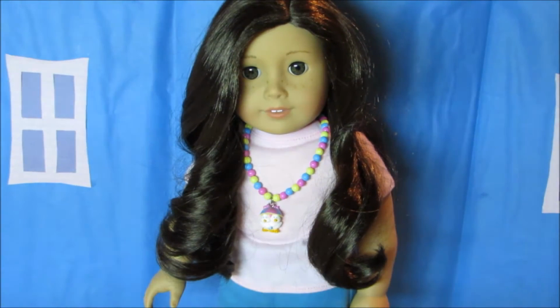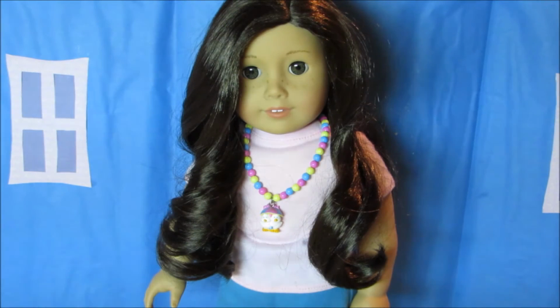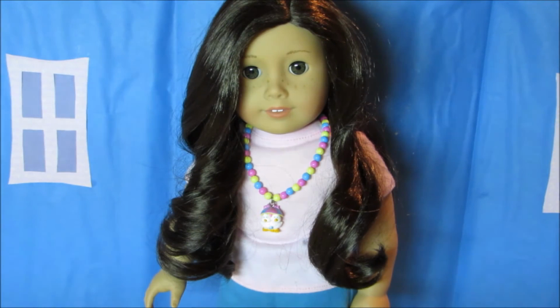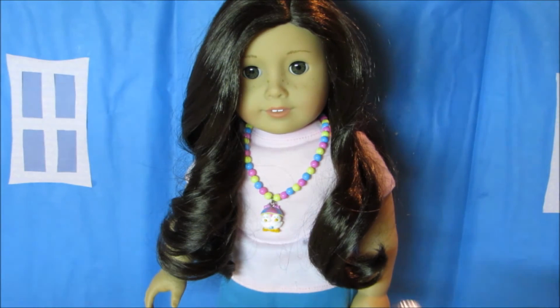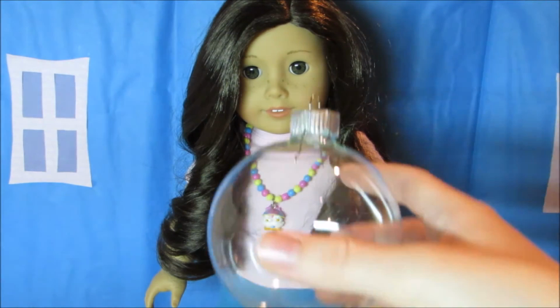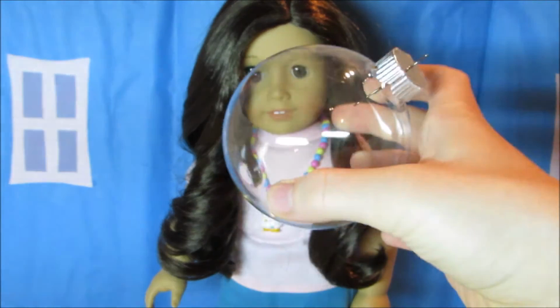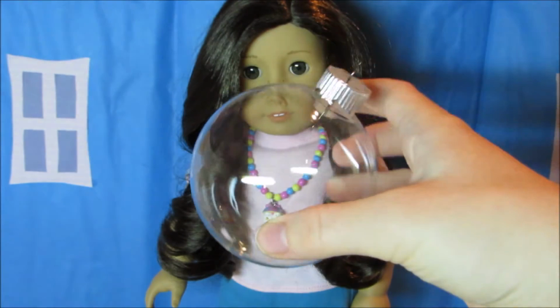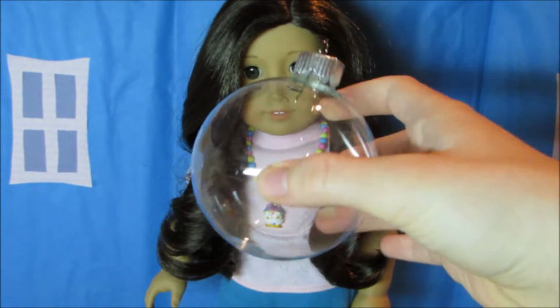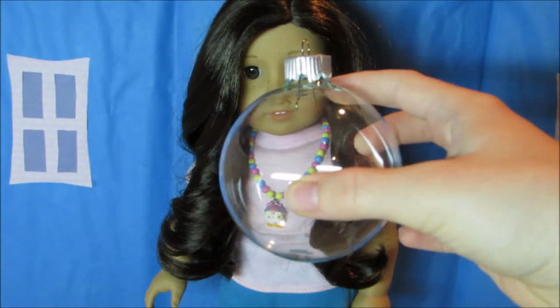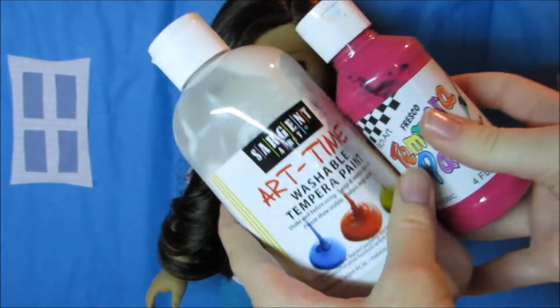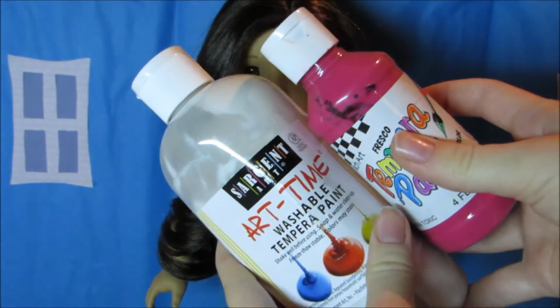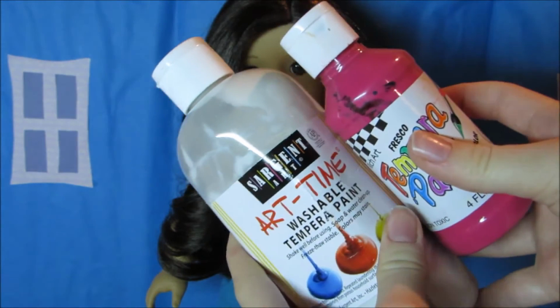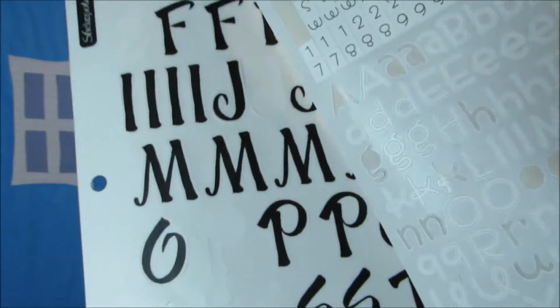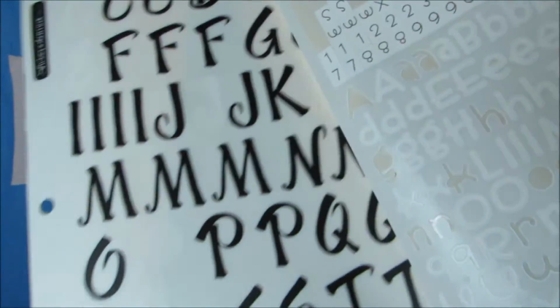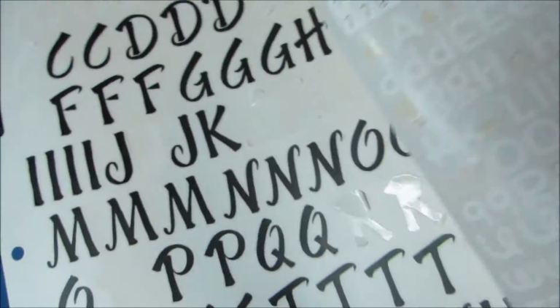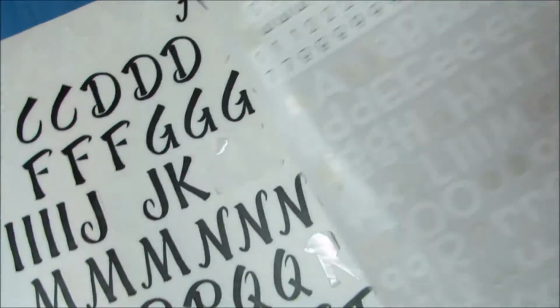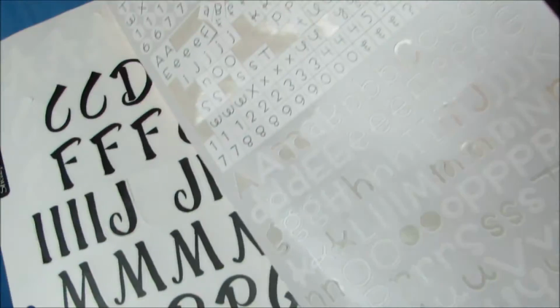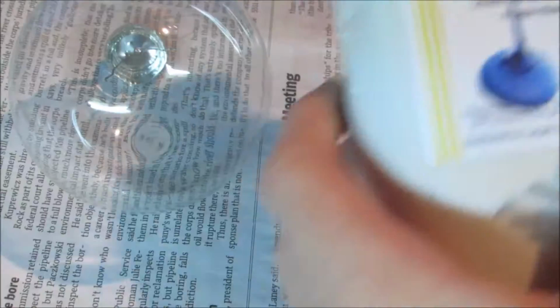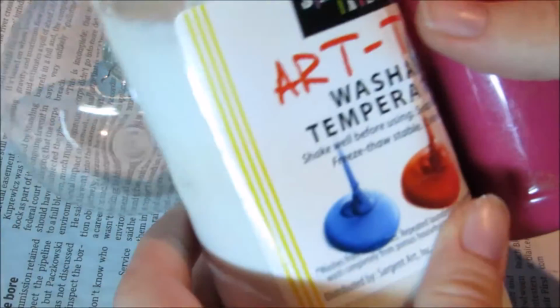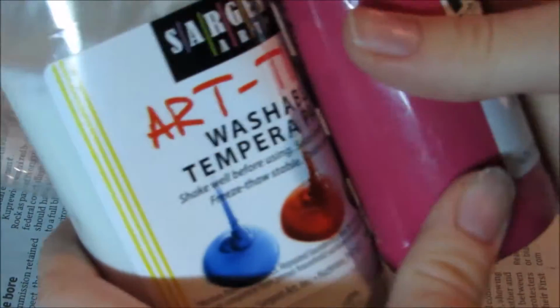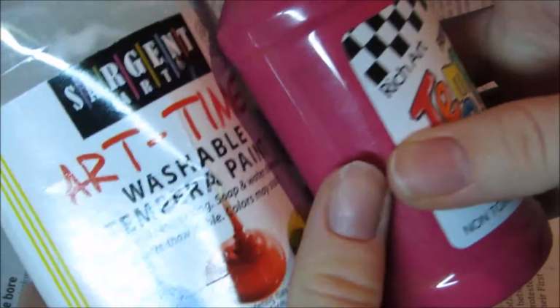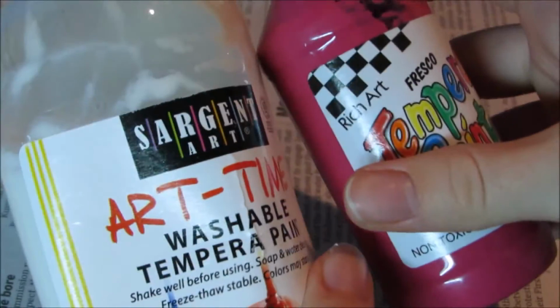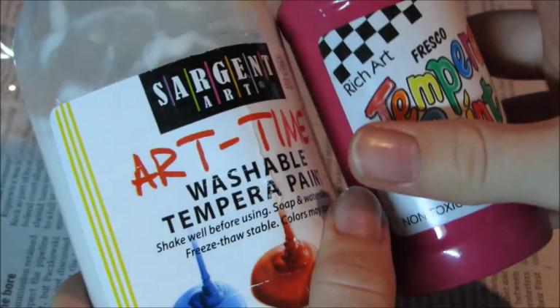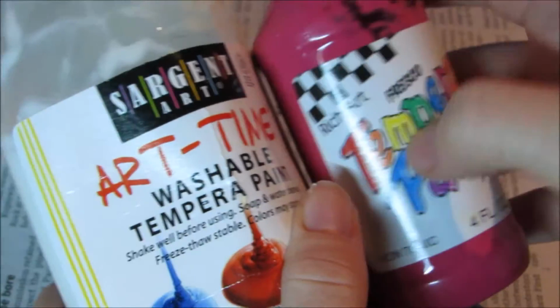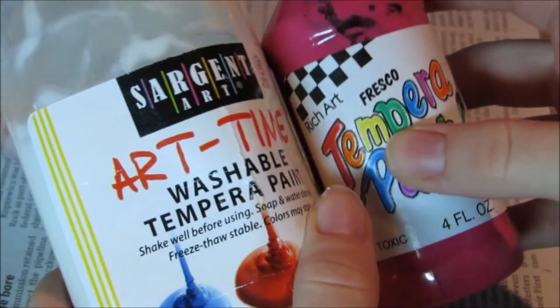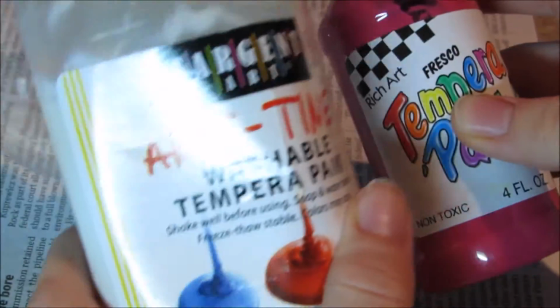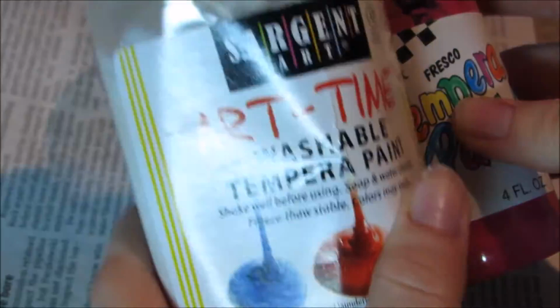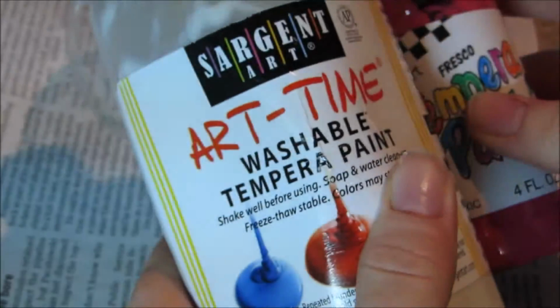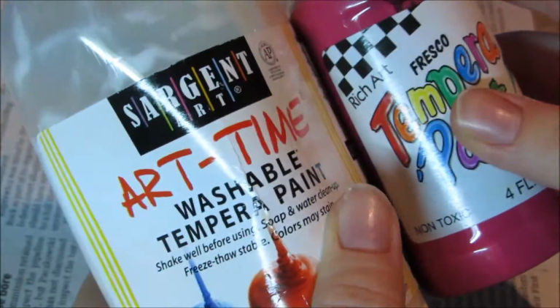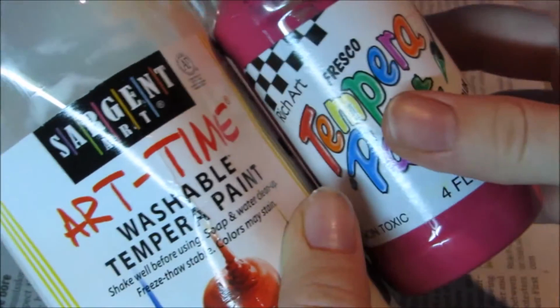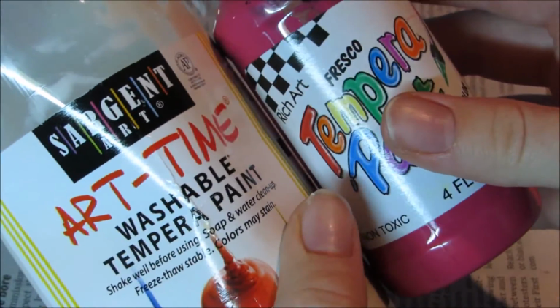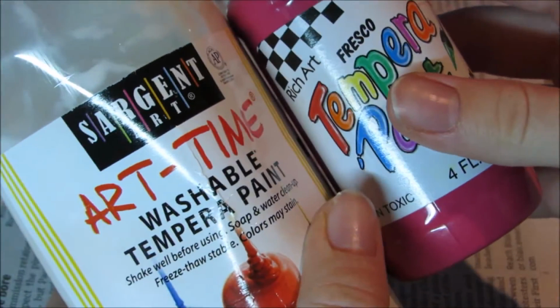For this craft you will need a clear glass ornament, paint, and stickers that are letters. I recommend choosing one color of paint and then a white or a silver so that they blend well together.